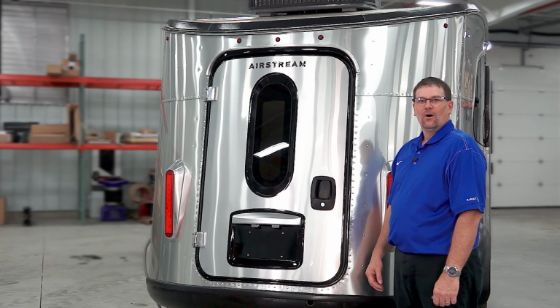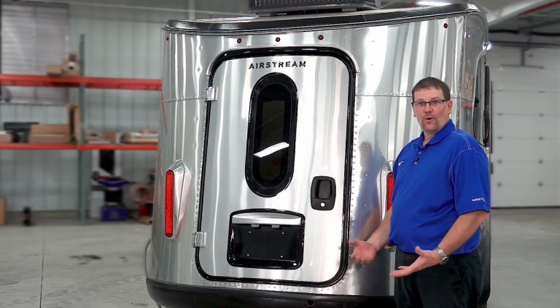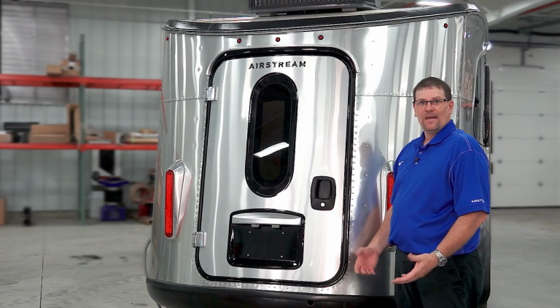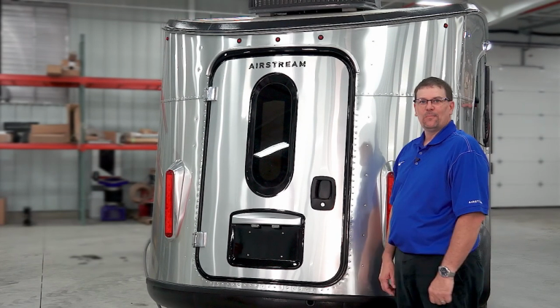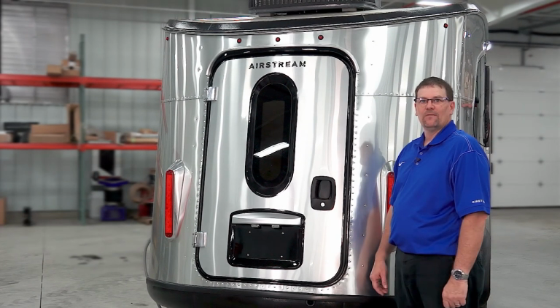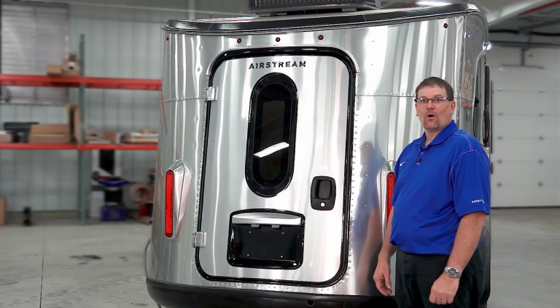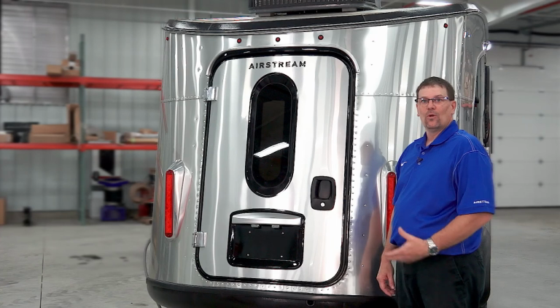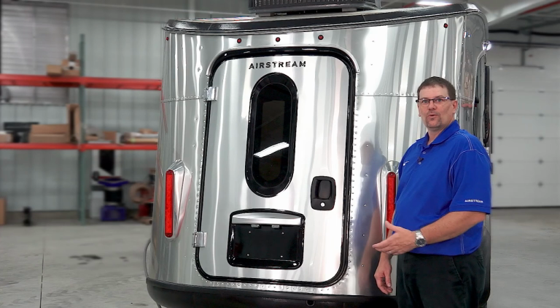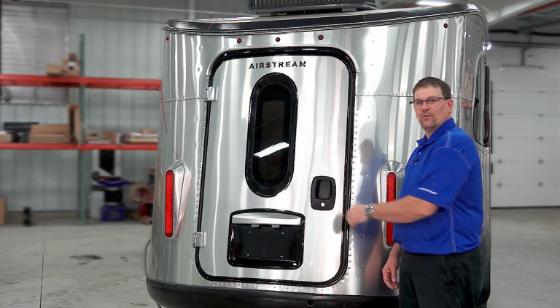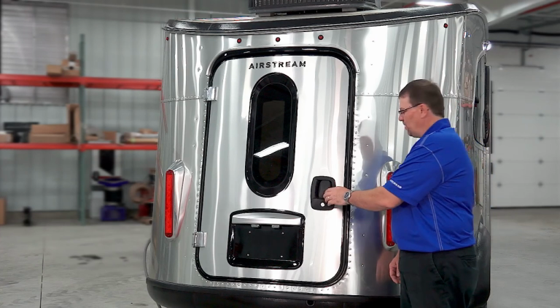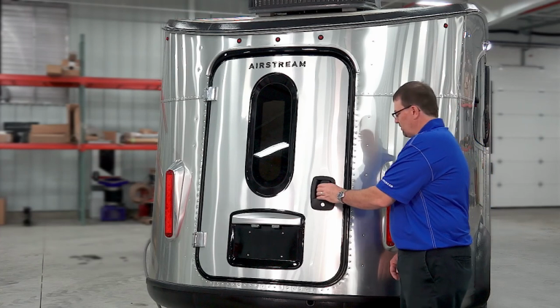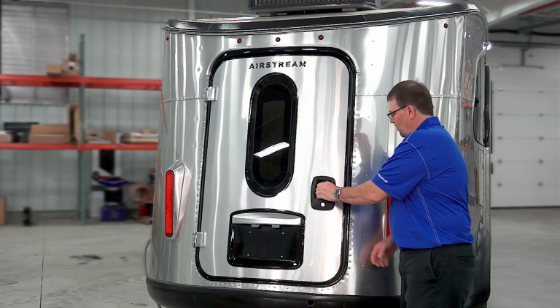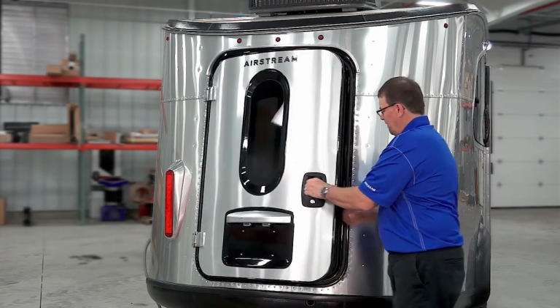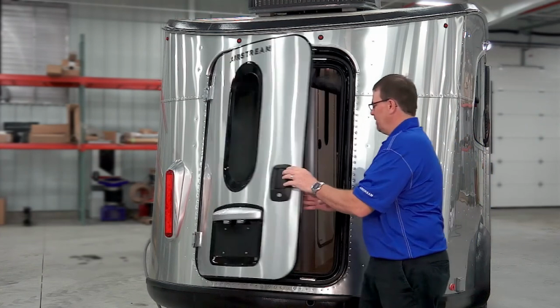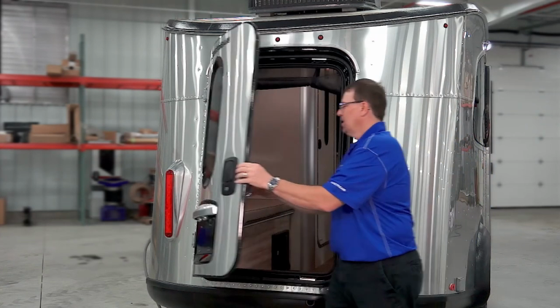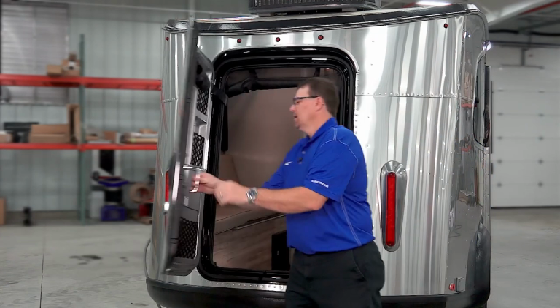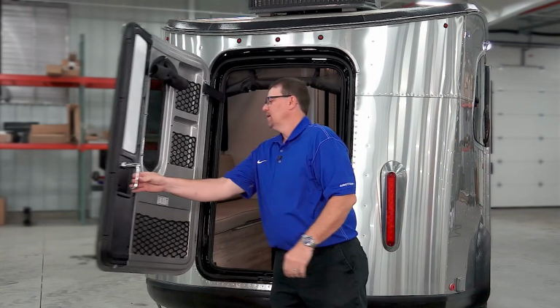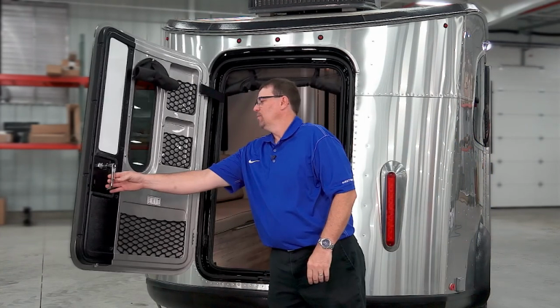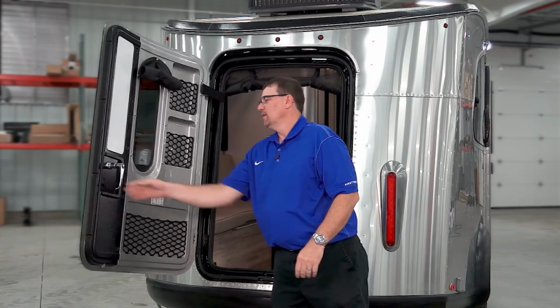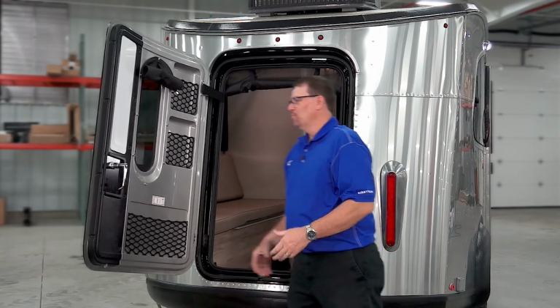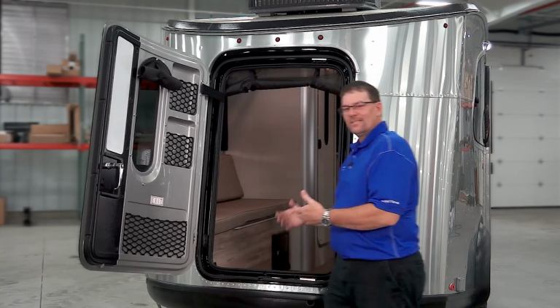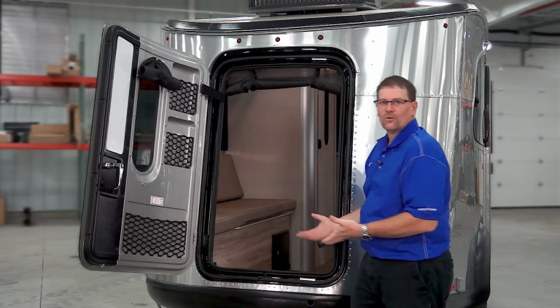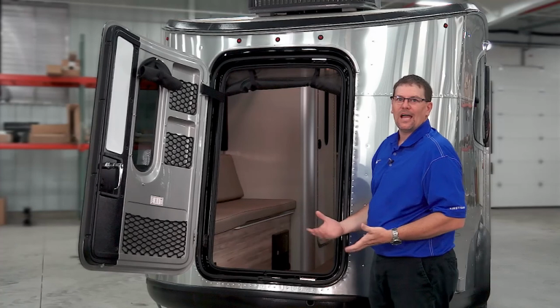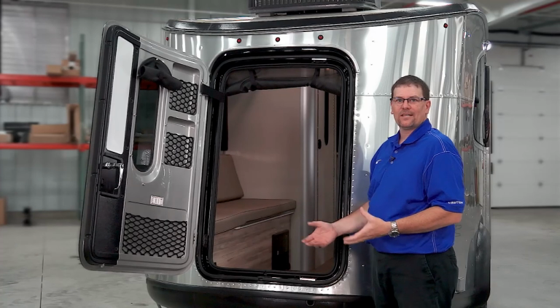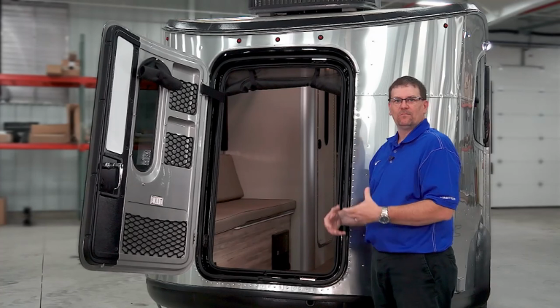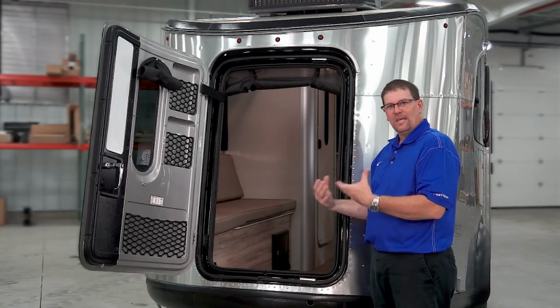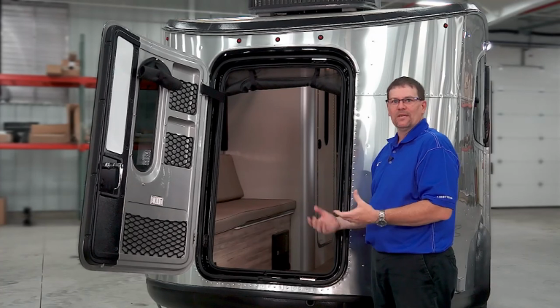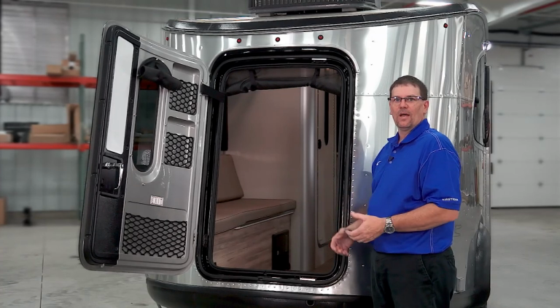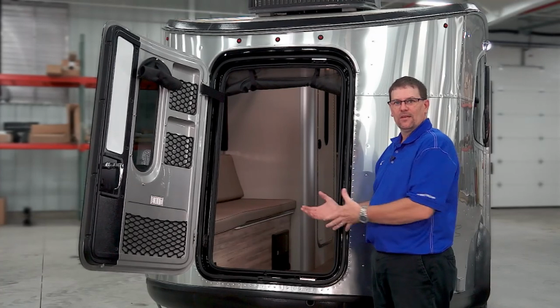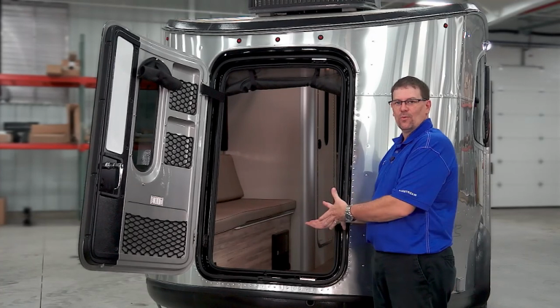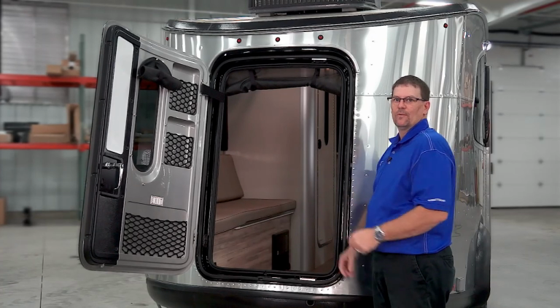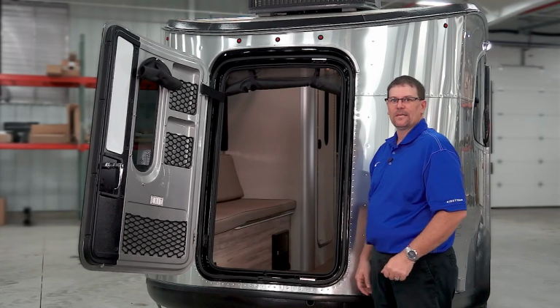On the rear of the Base Camp, we have a cargo loading door. If we open up this door, we can load bicycles, kayaks, and camping gear into the rear of the Base Camp.